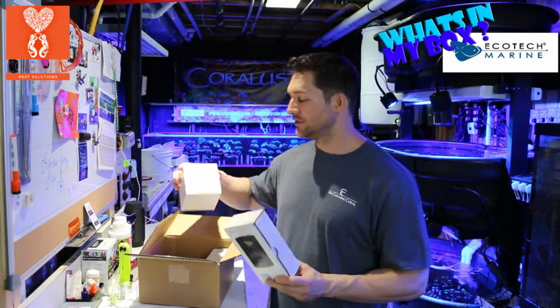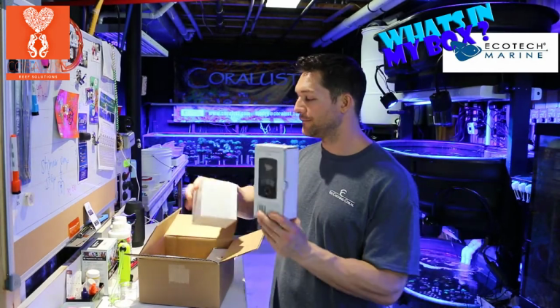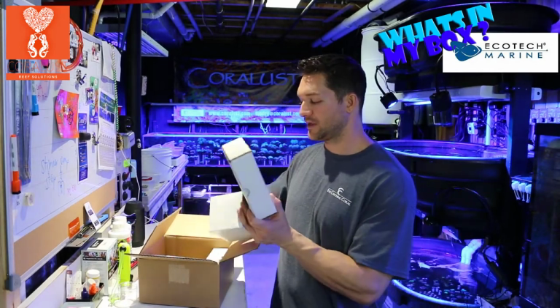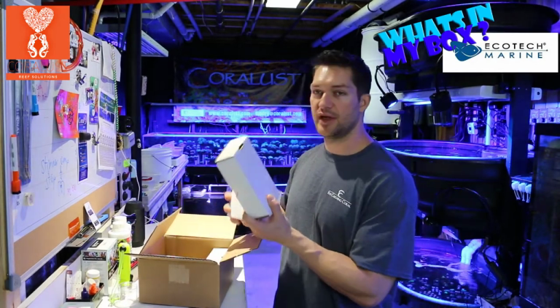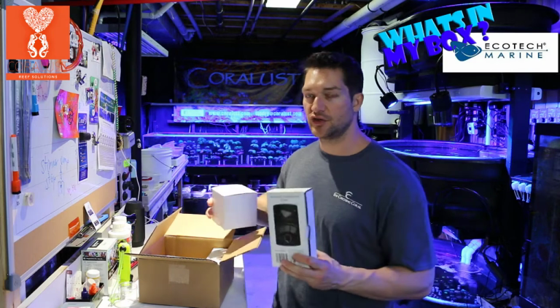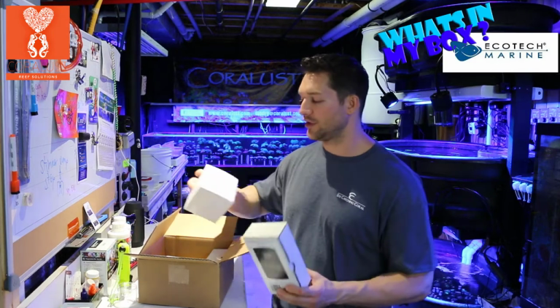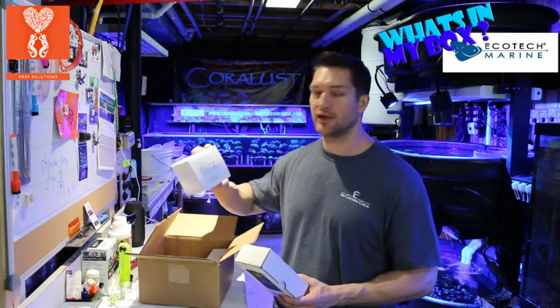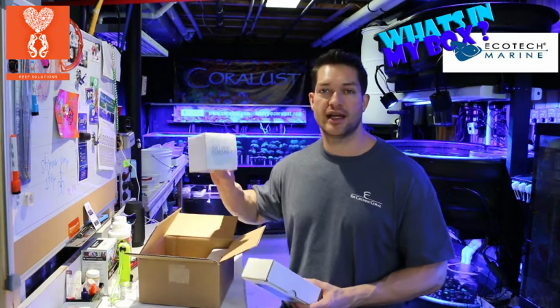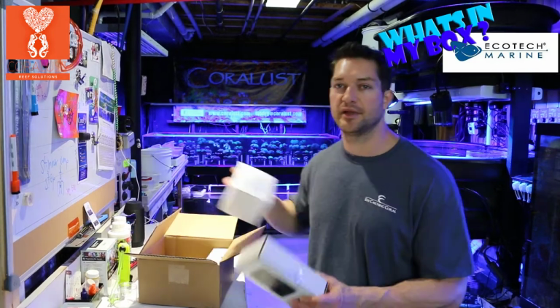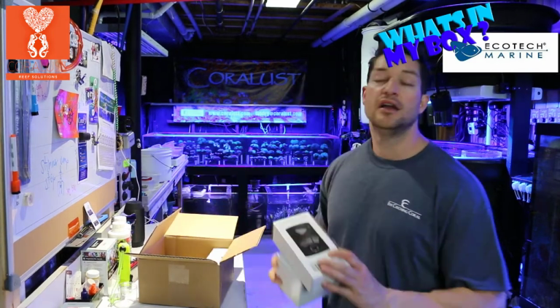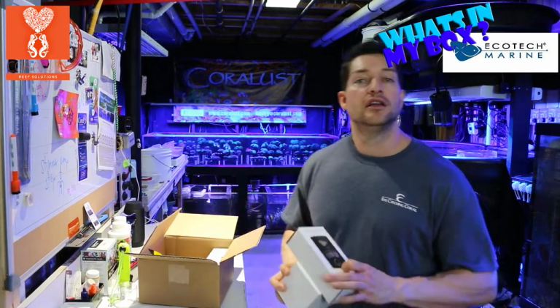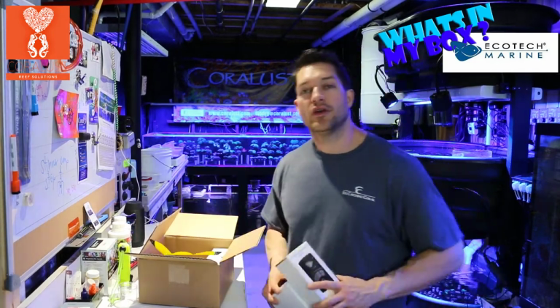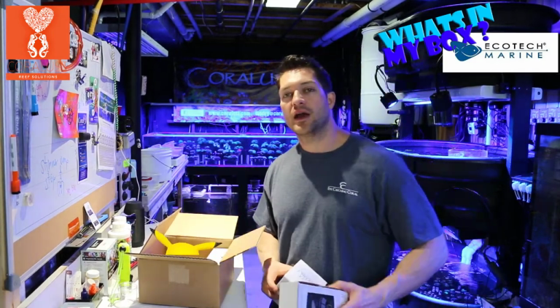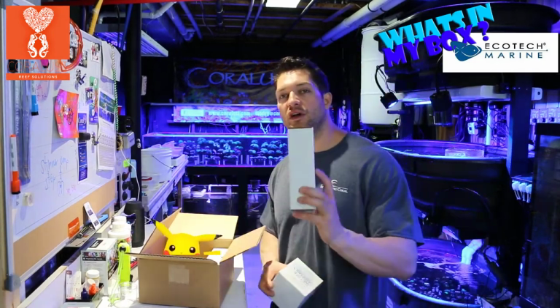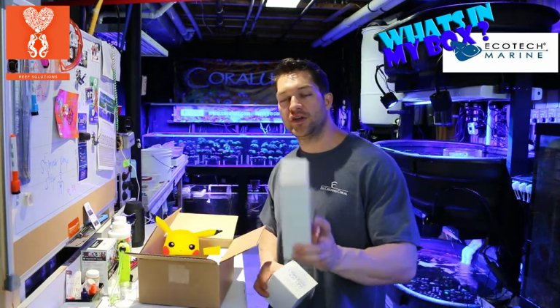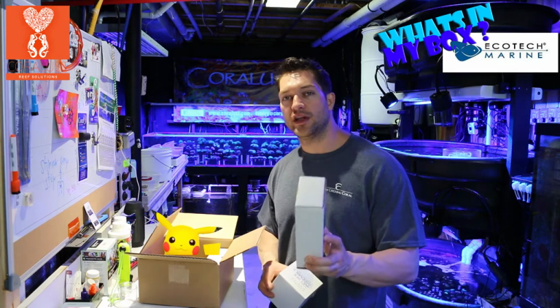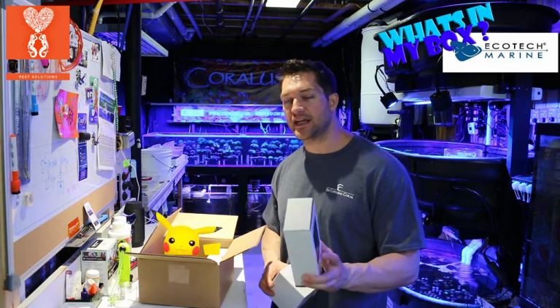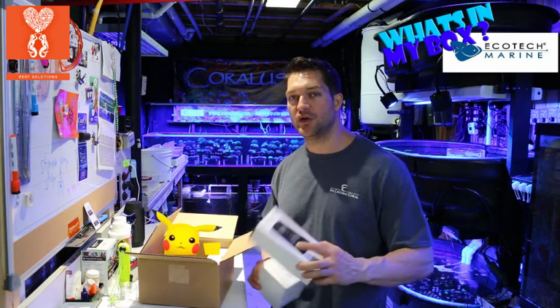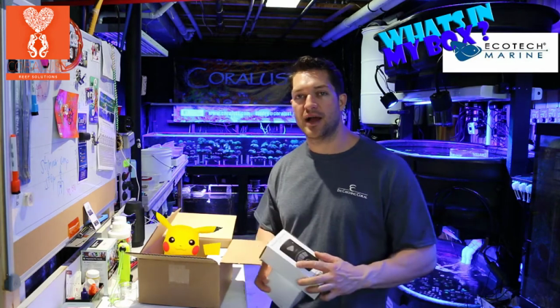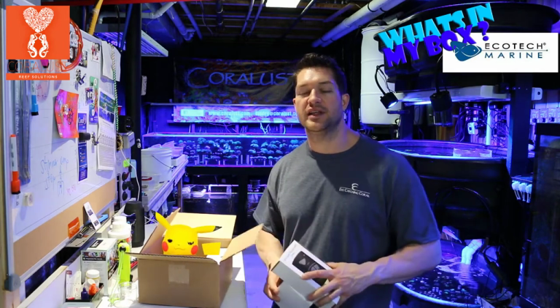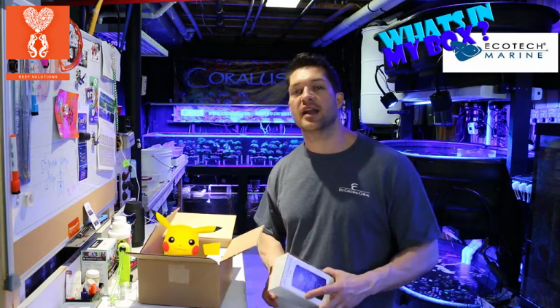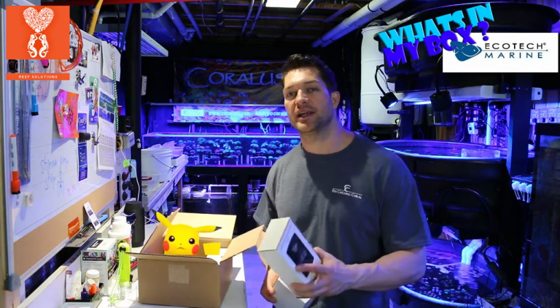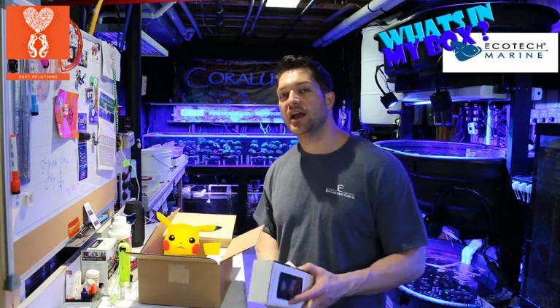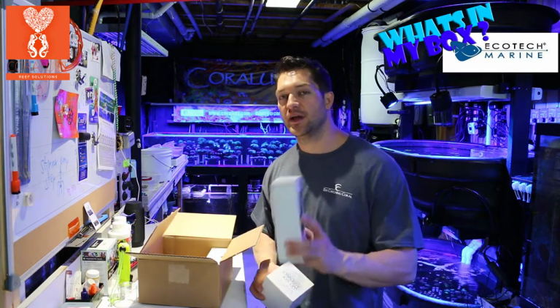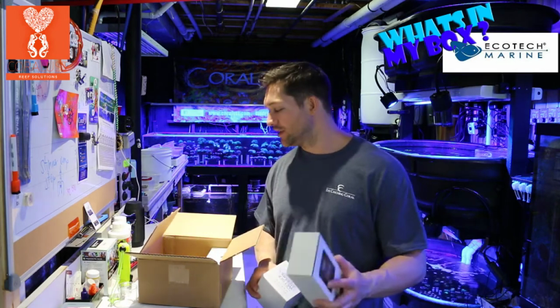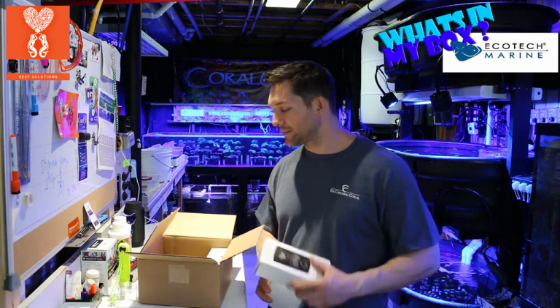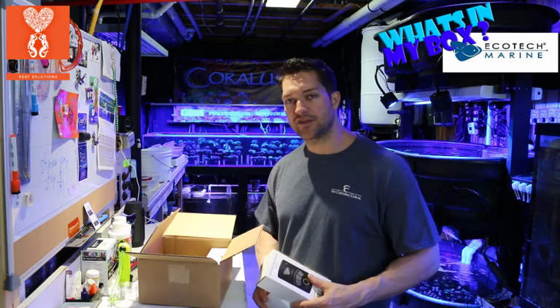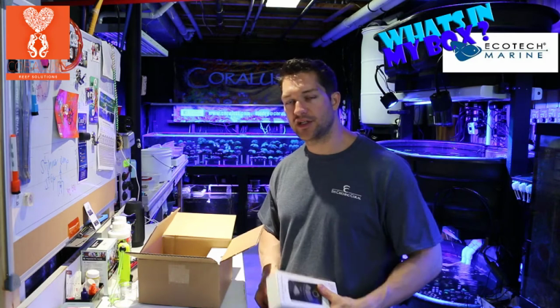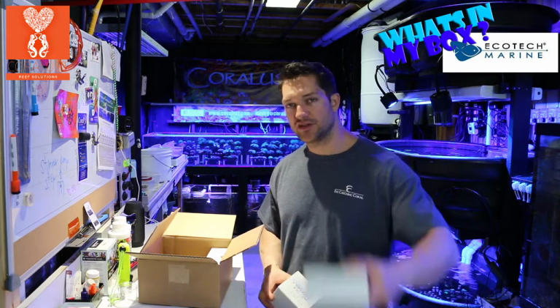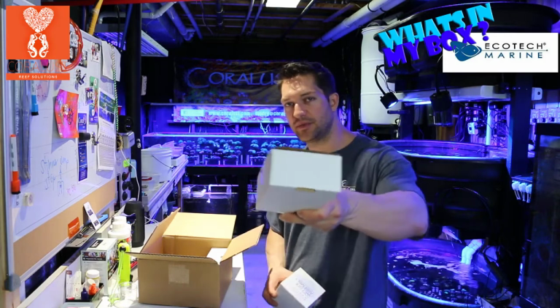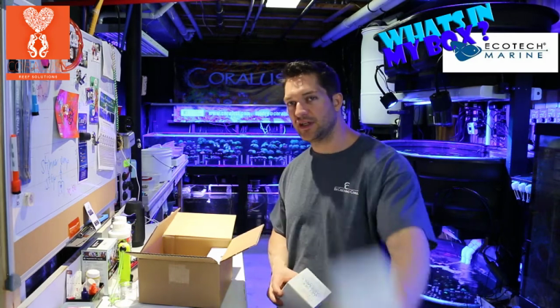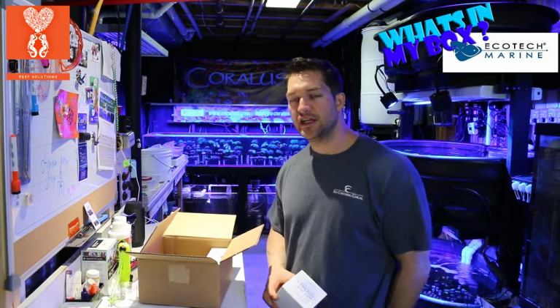It comes with the new controller and the wet side assembly. I will do another video showing you the unboxing of these and how to put them together and do the upgrade. Thanks for watching and as always, happy reefing. Stay tuned.